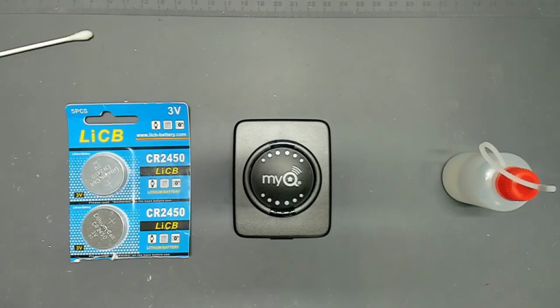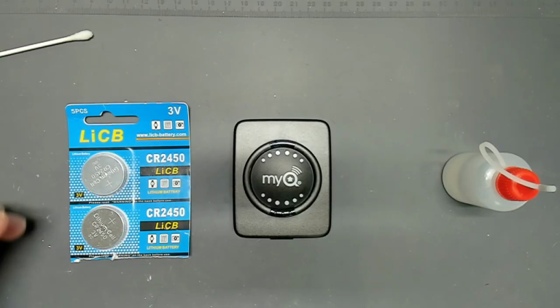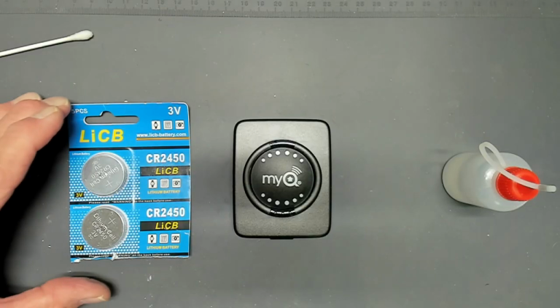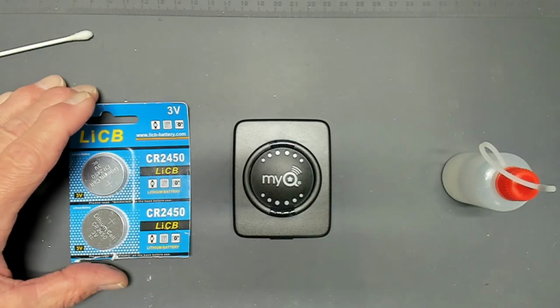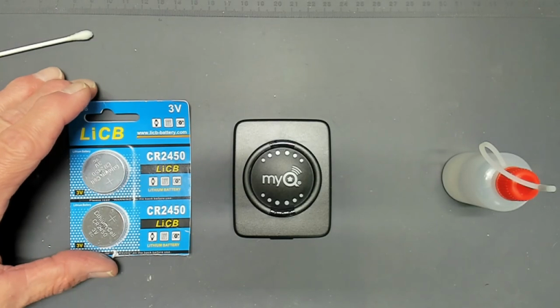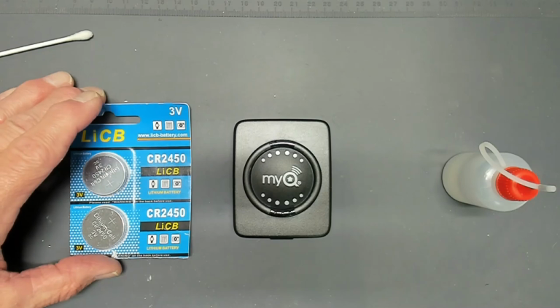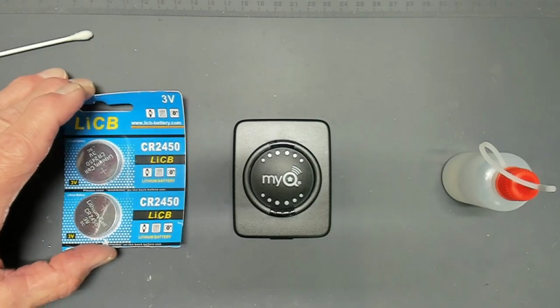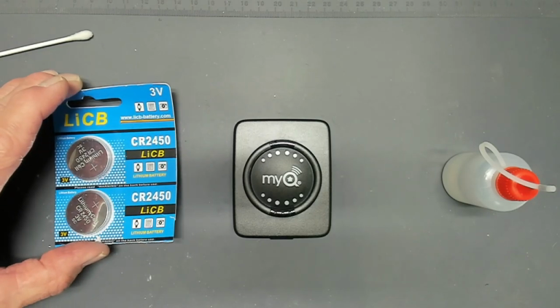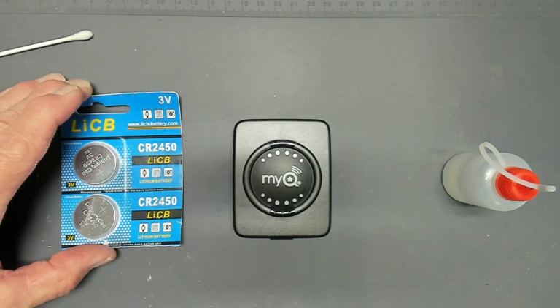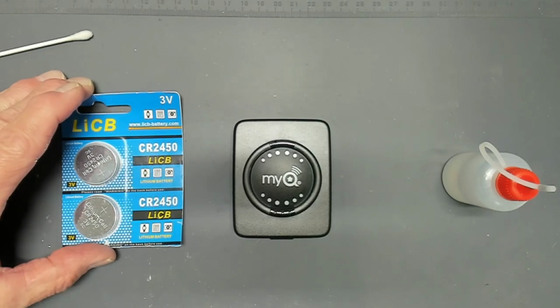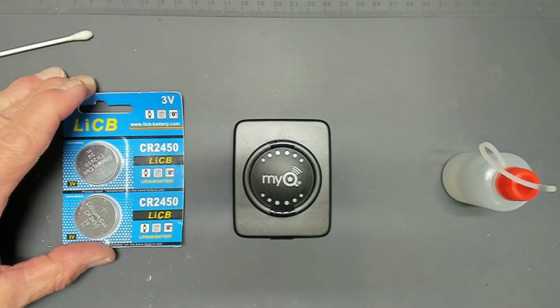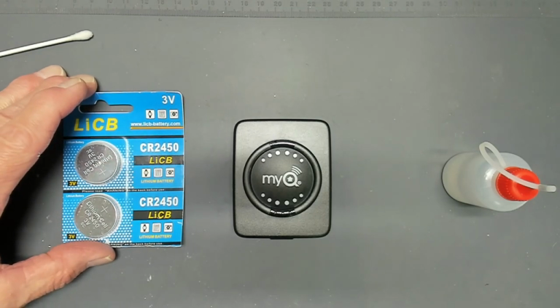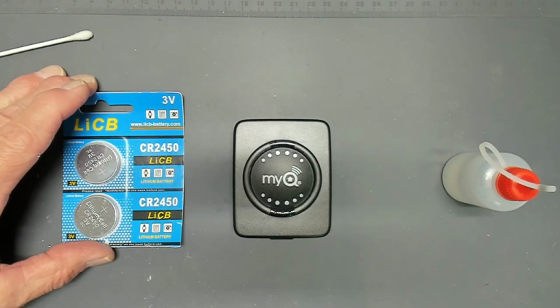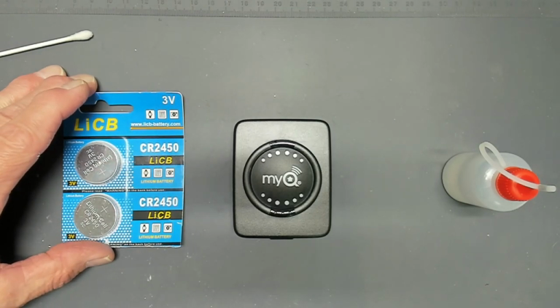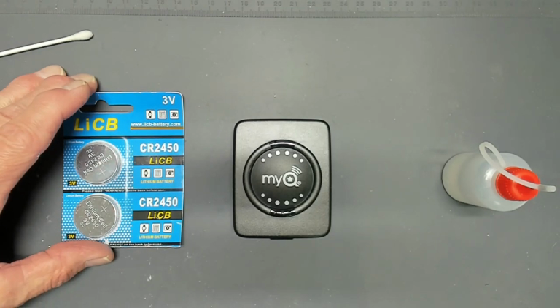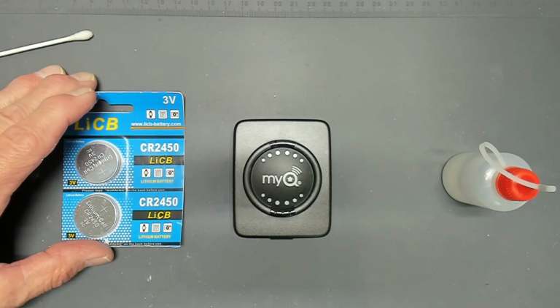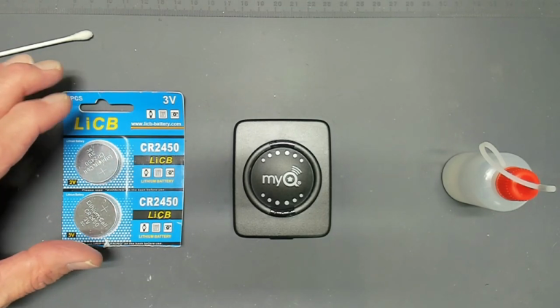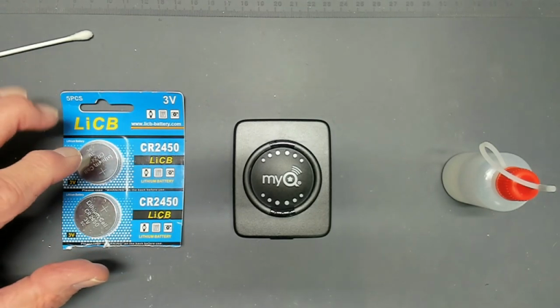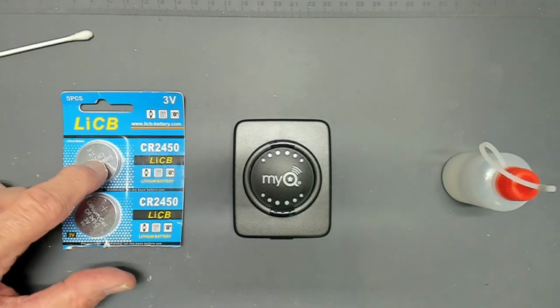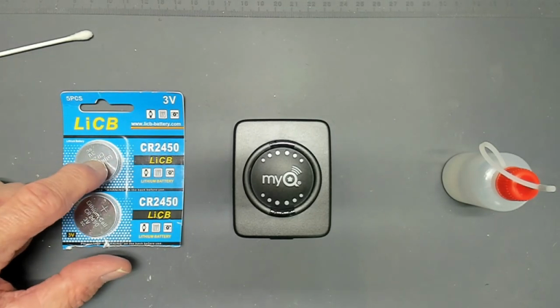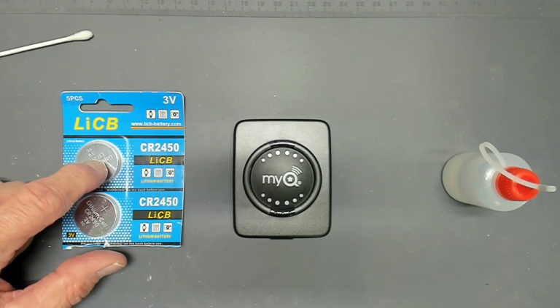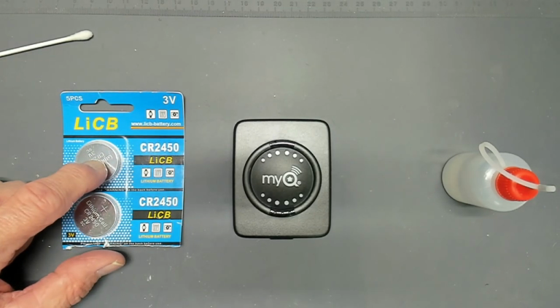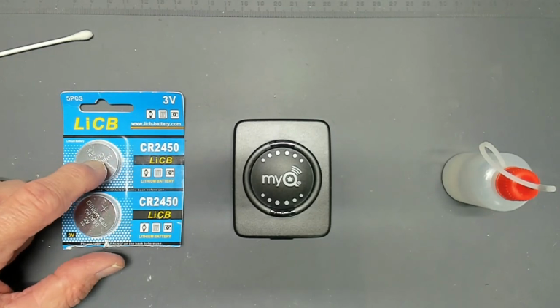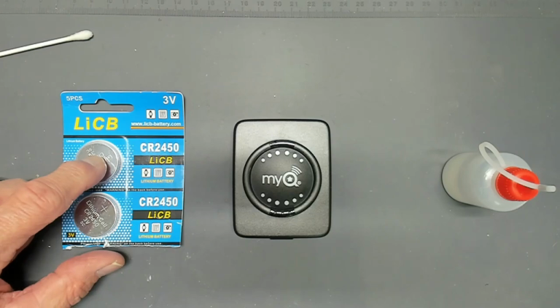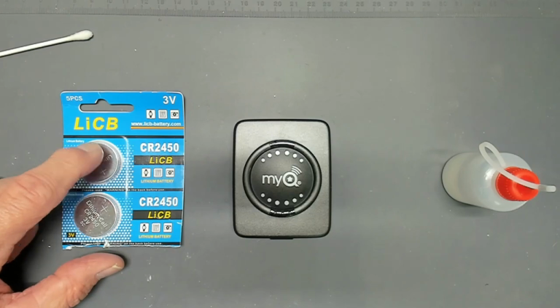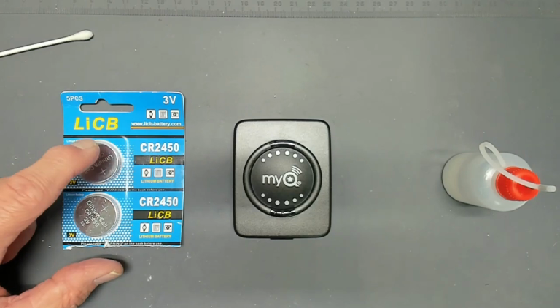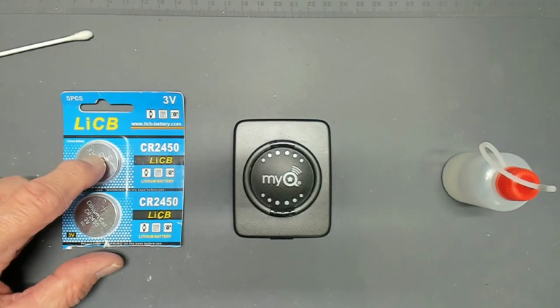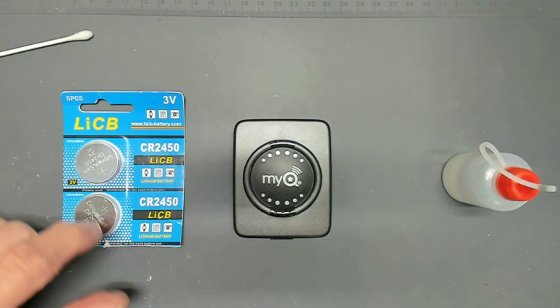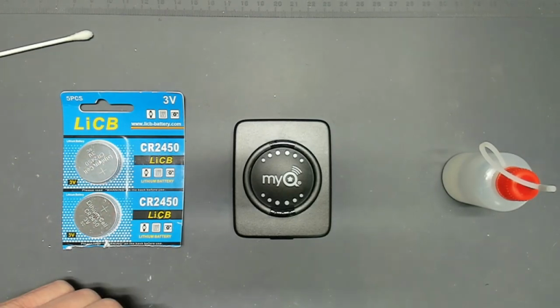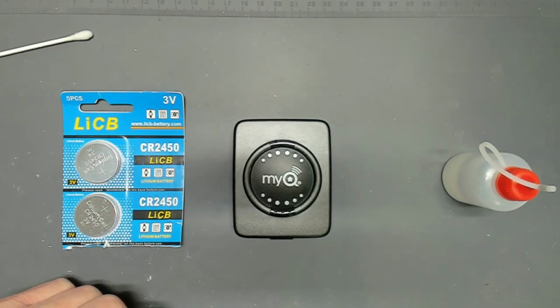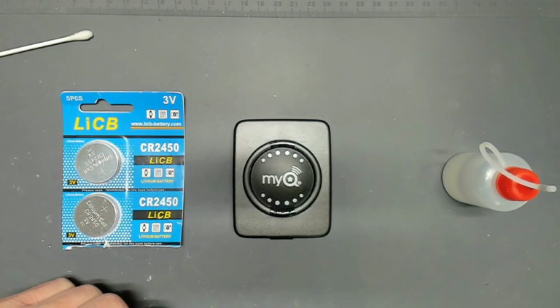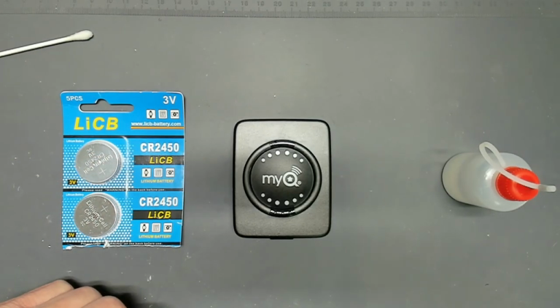The battery we're going to be replacing in this unit is a CR2450. Make sure you have this battery before you open it up, because that's the battery you're going to need.